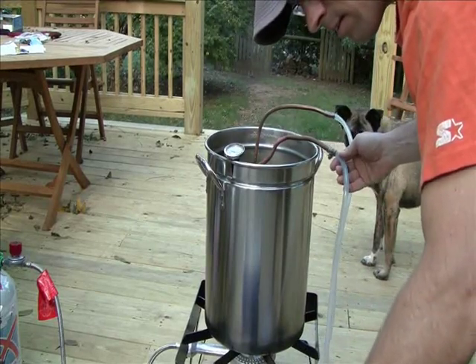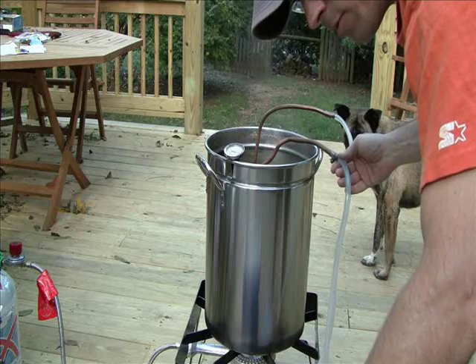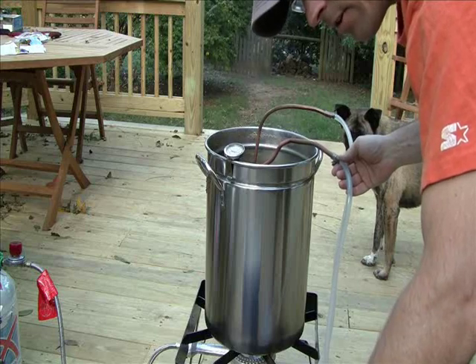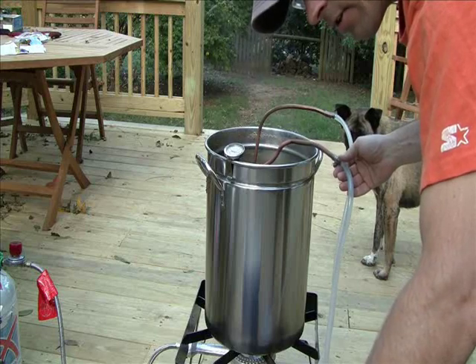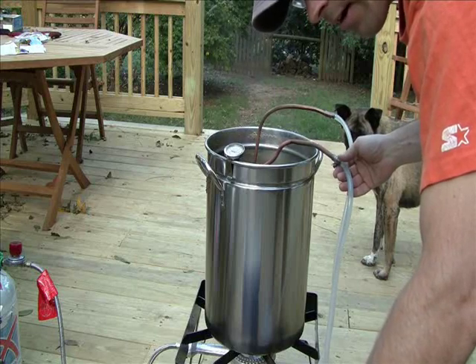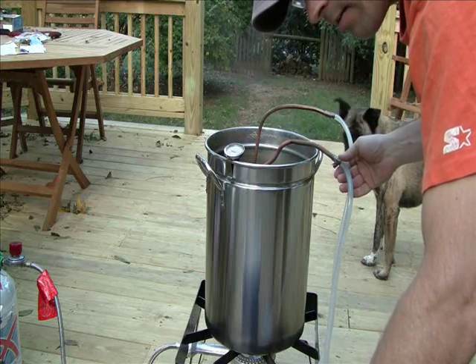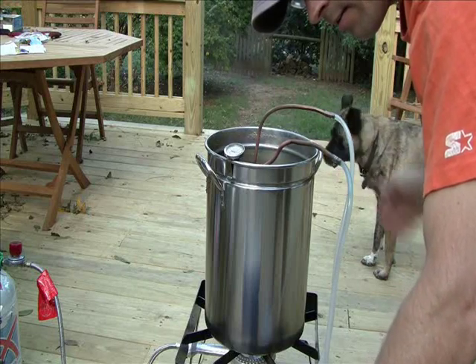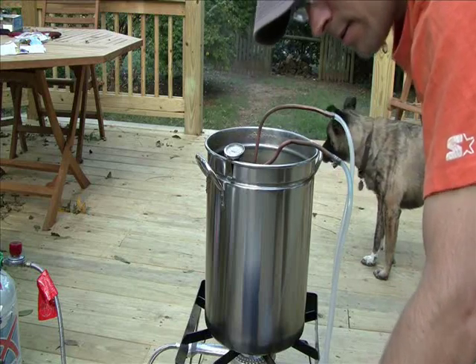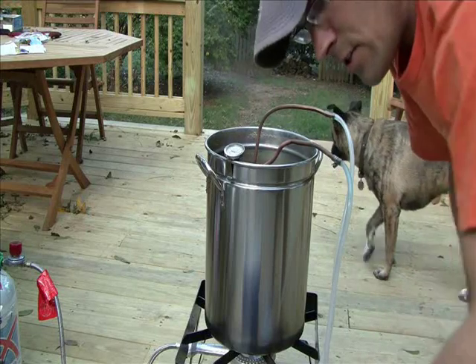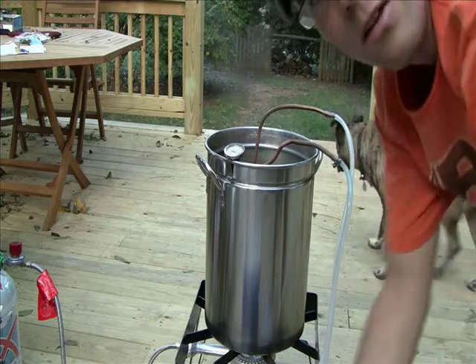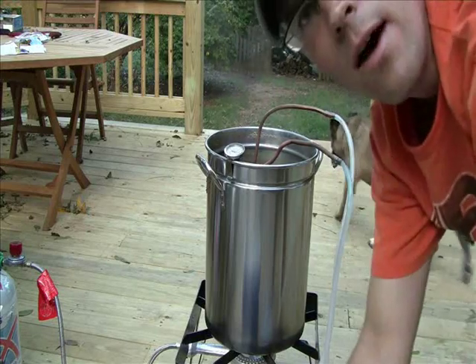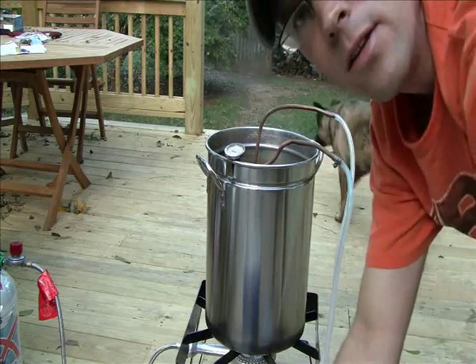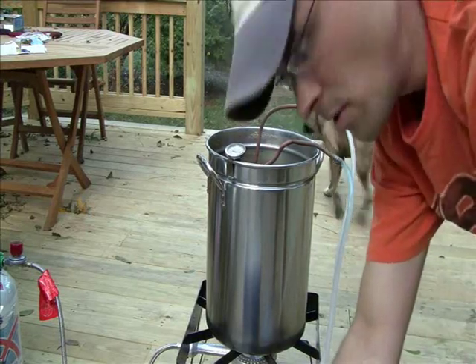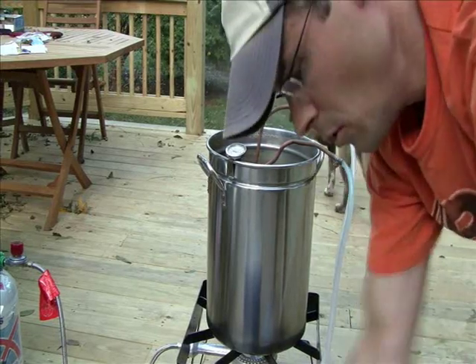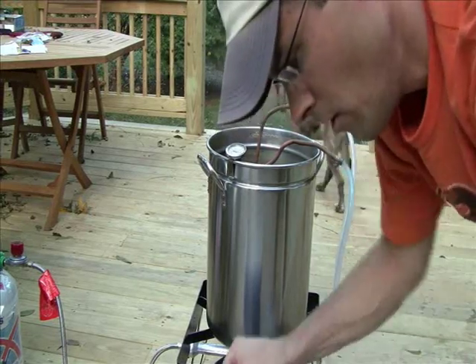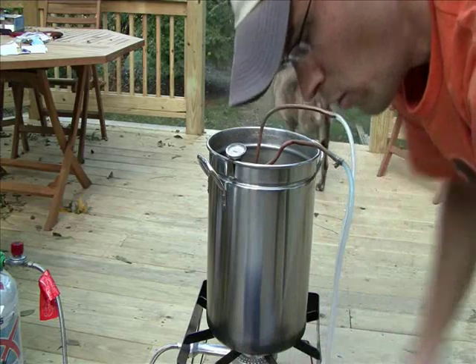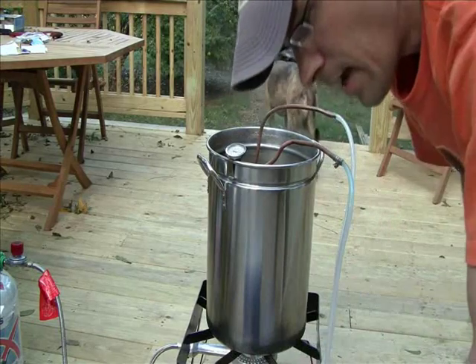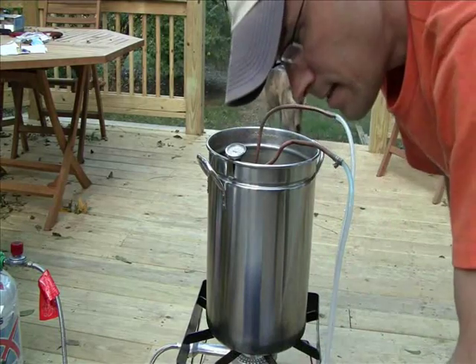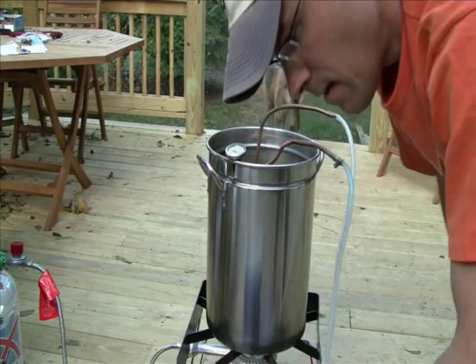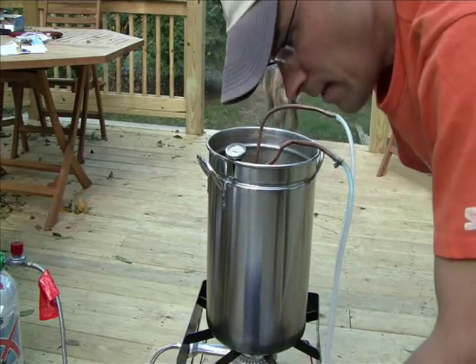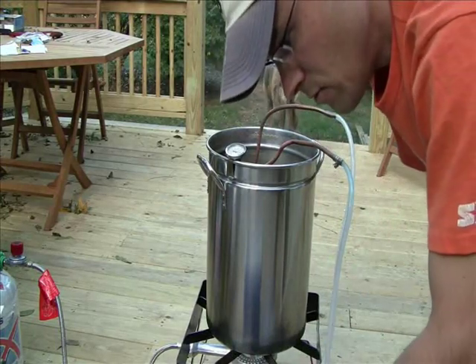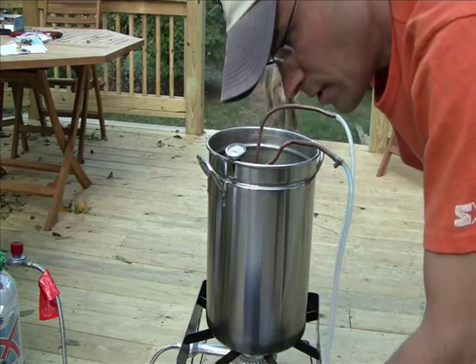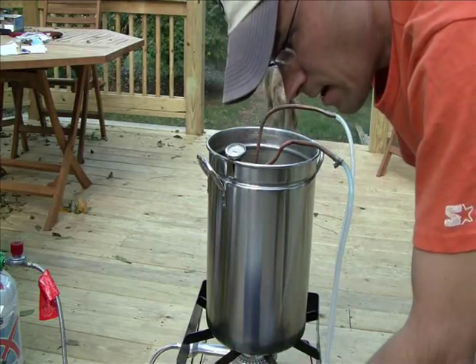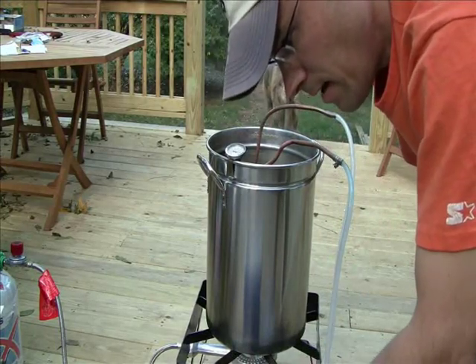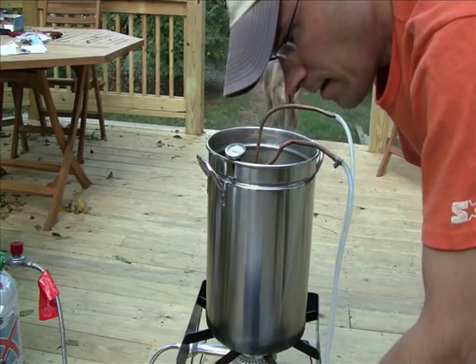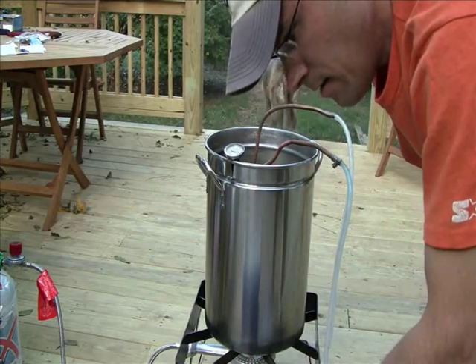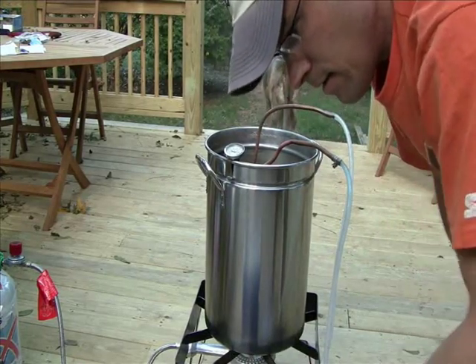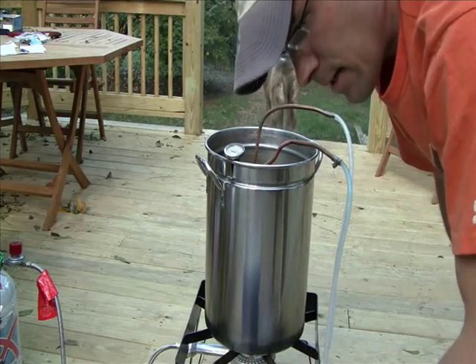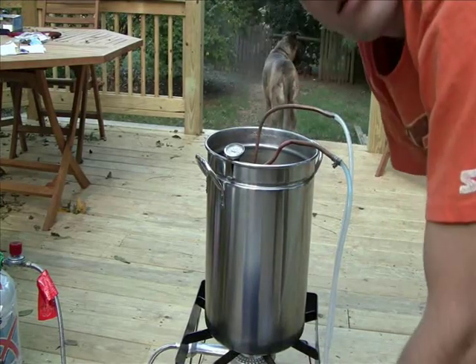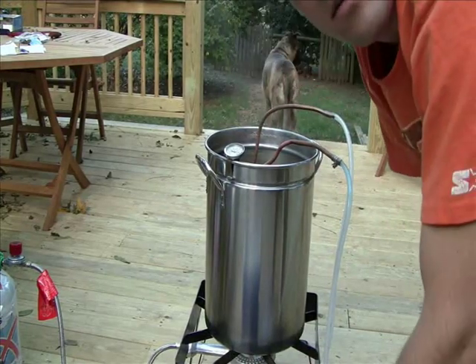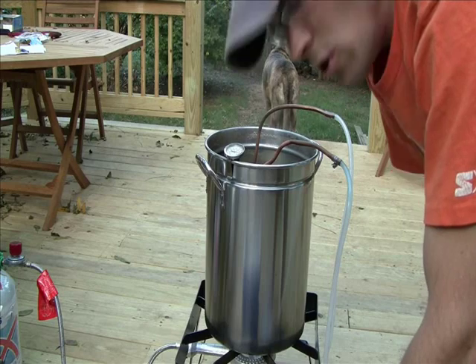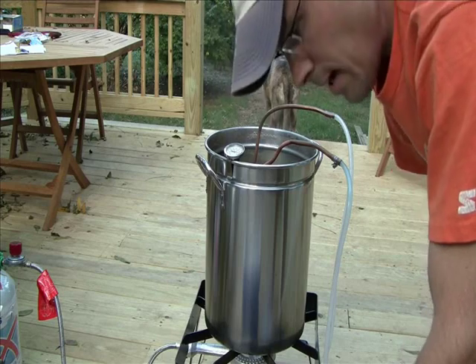Seems to be doing good so far. It's taking a little while to get the water through the hose here. Ooh, that is hot stuff, man. That is really hot coming out of there. This ice is going to melt in no time.